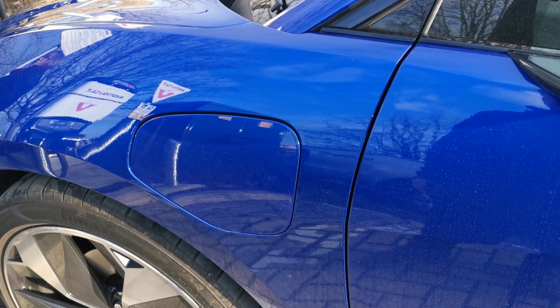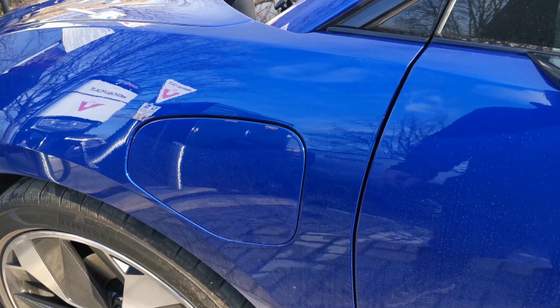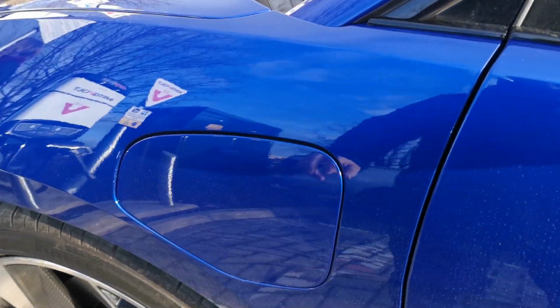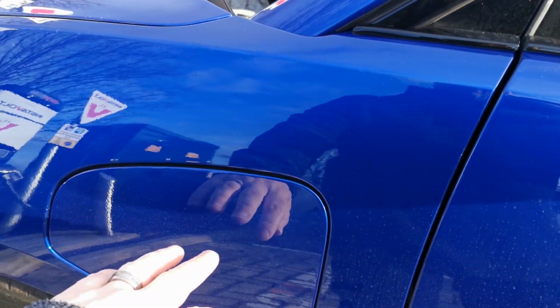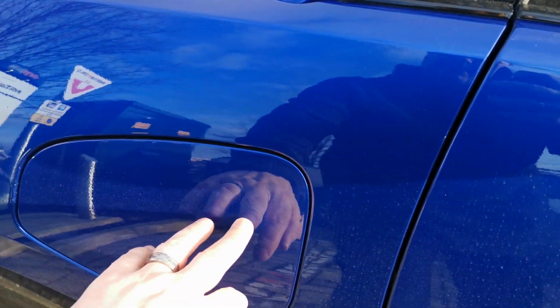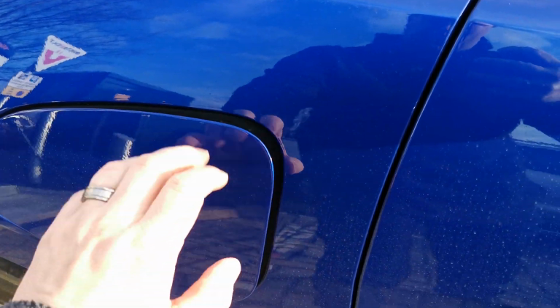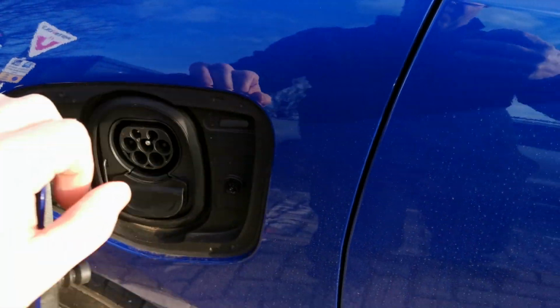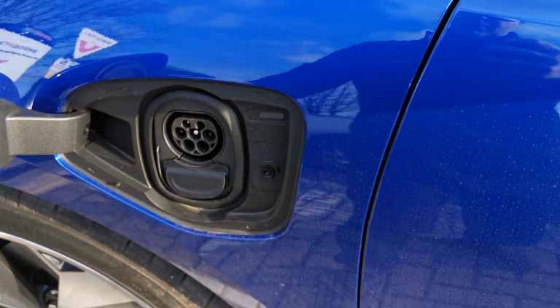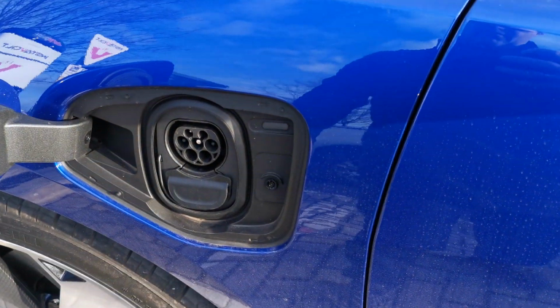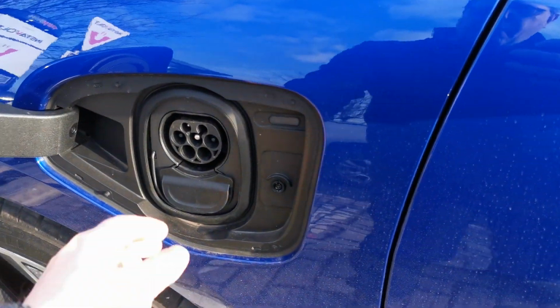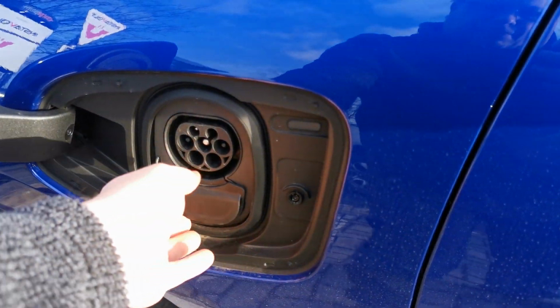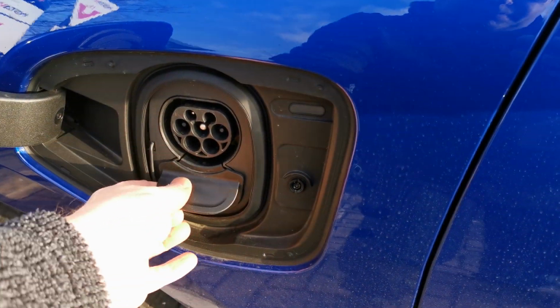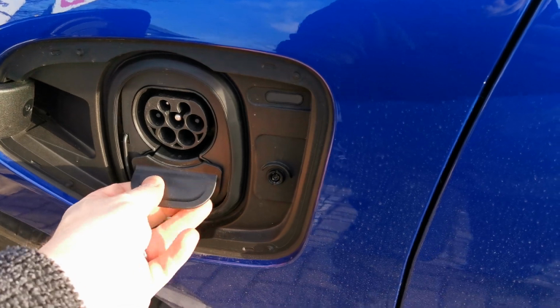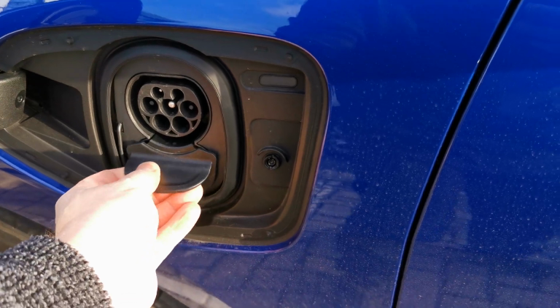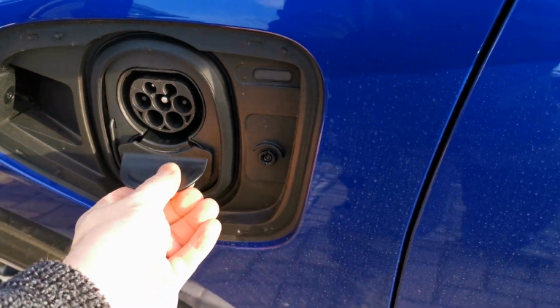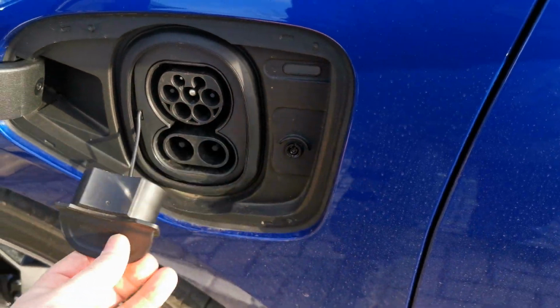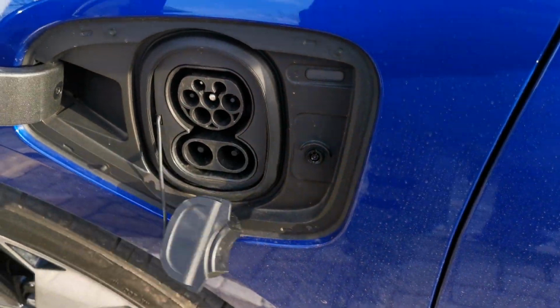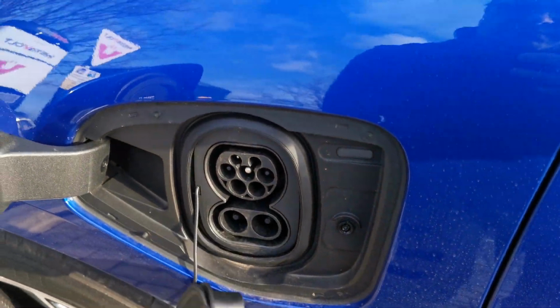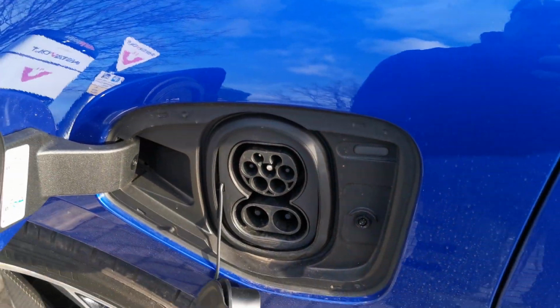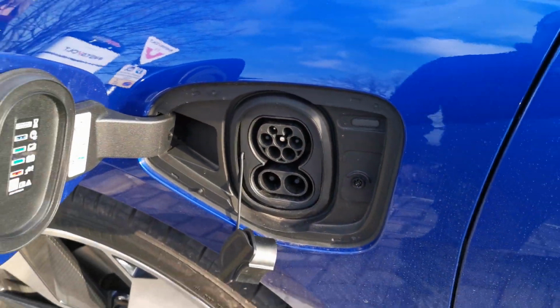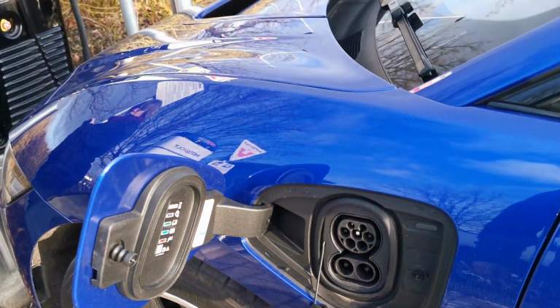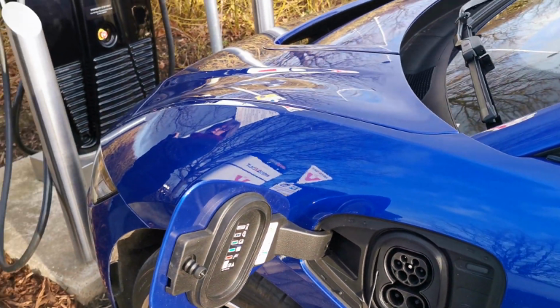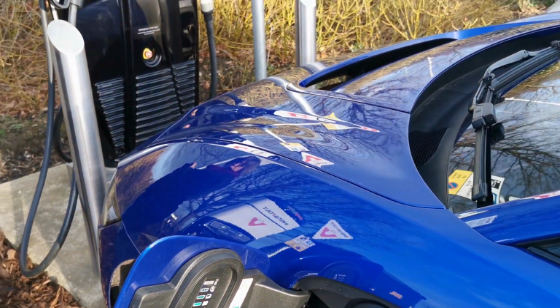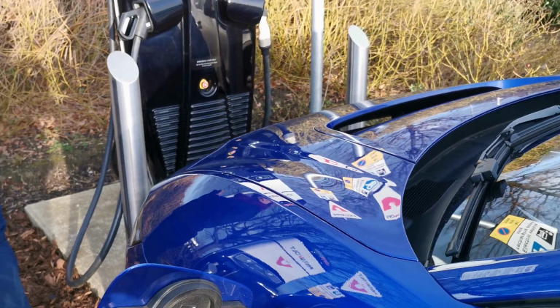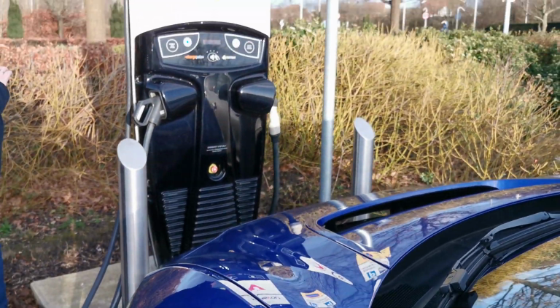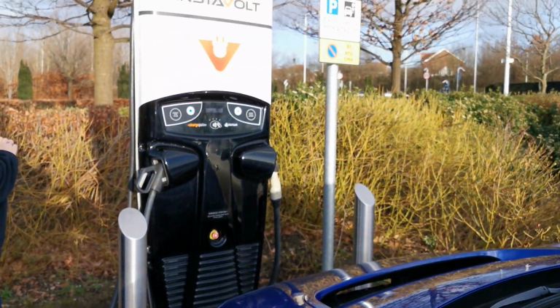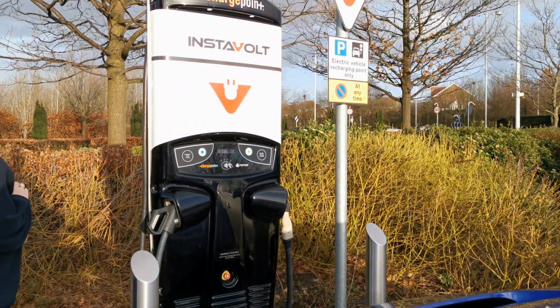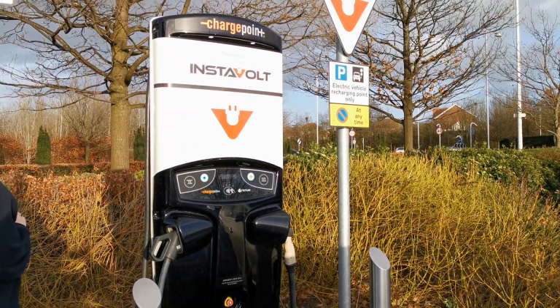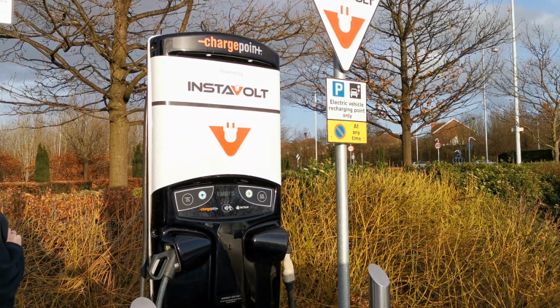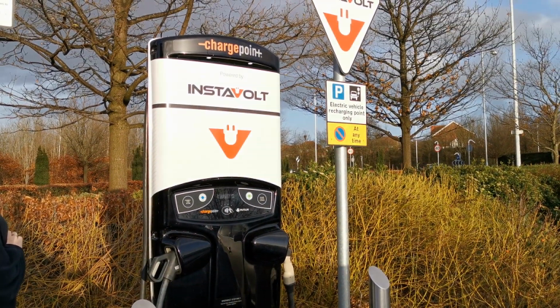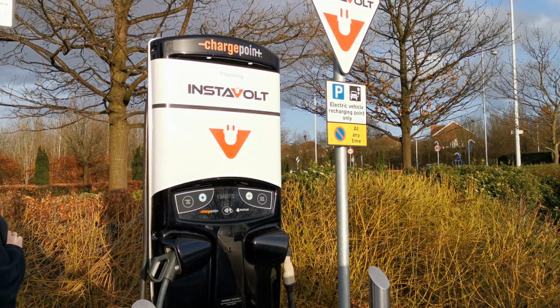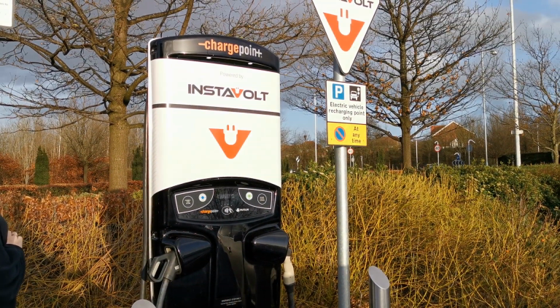First, pull up the pump nice and close, open up your charge flap, and remove the CCS plug from the vehicle. Doing this first is always useful because then you've got both hands free for the charger itself. The charging unit is parked nice and close because the cables on these are not particularly long.